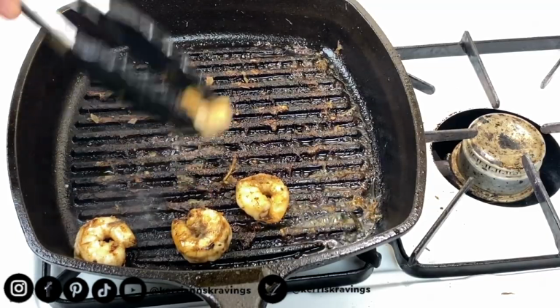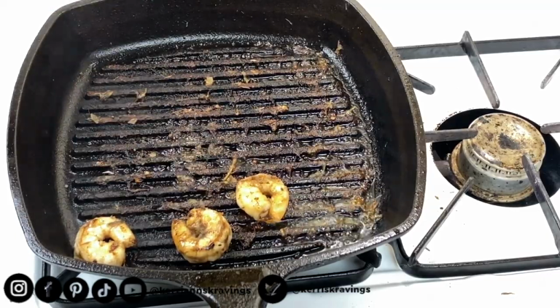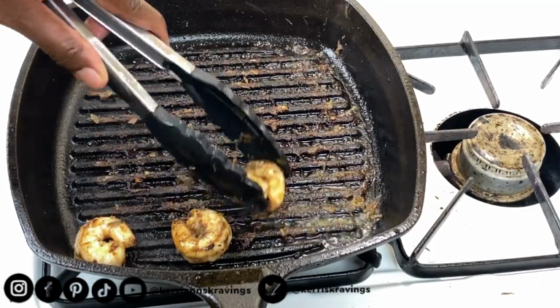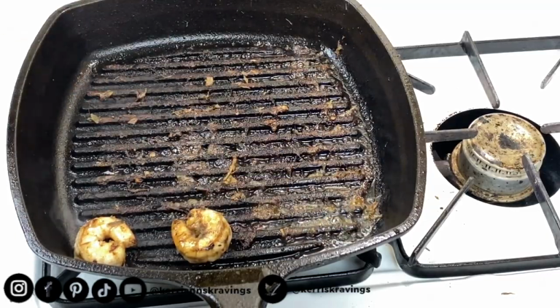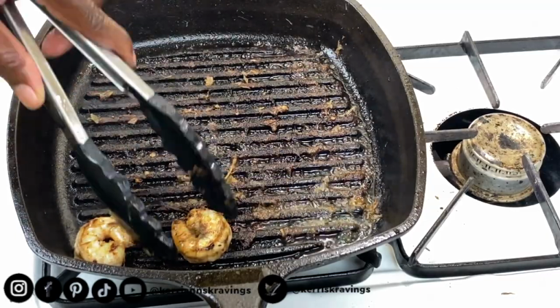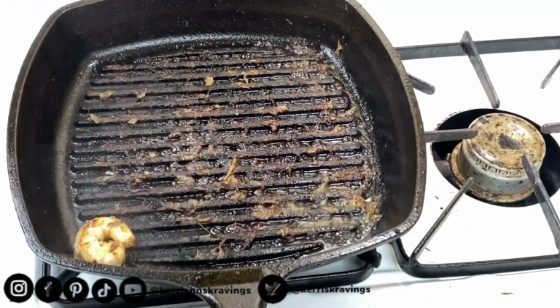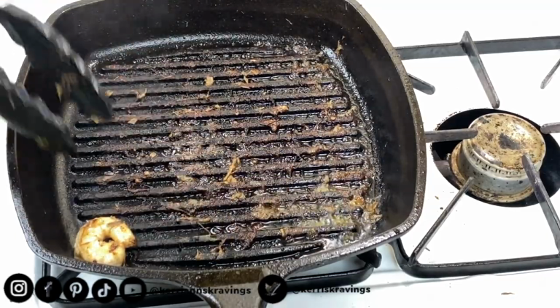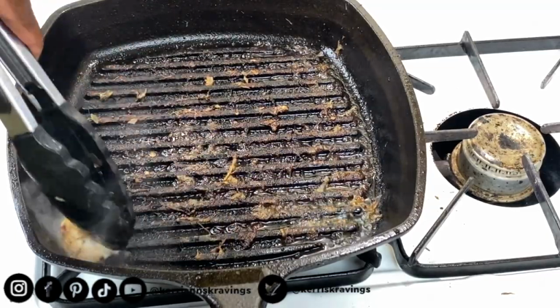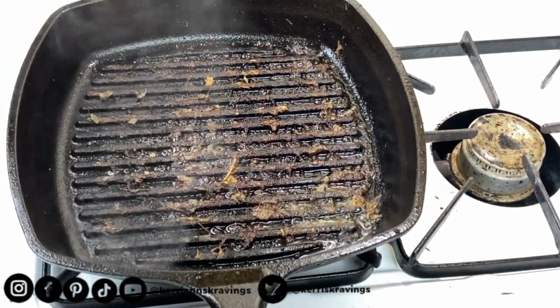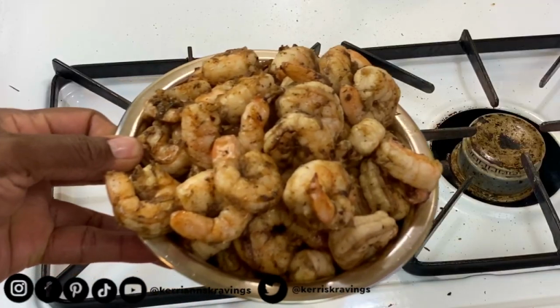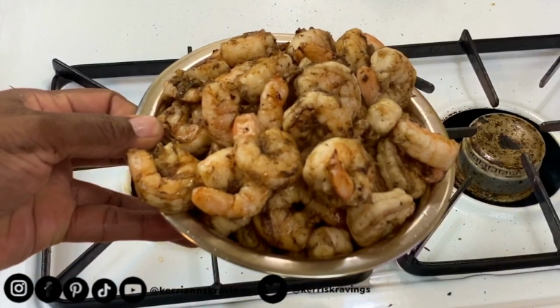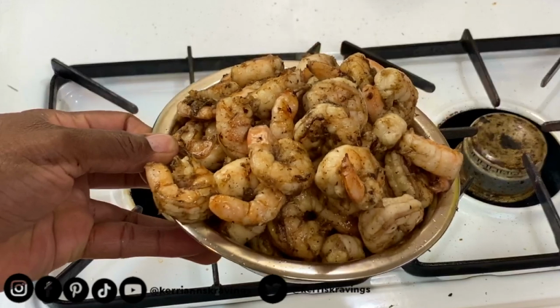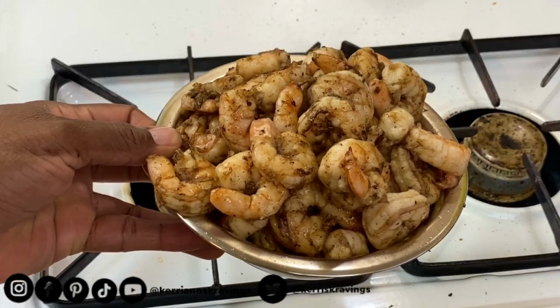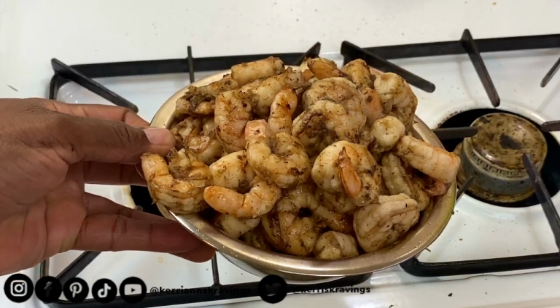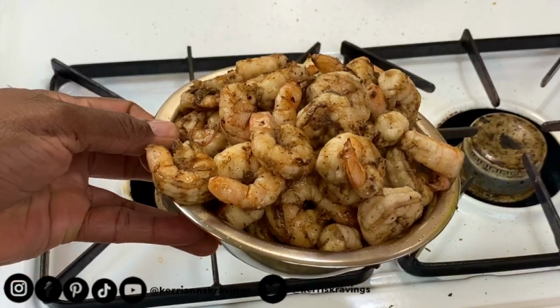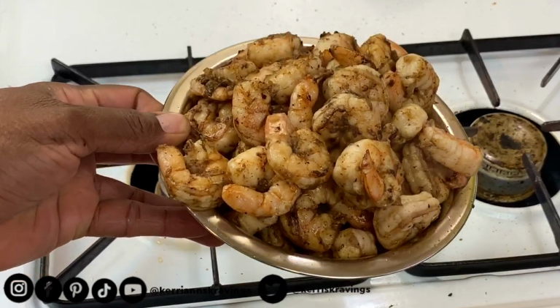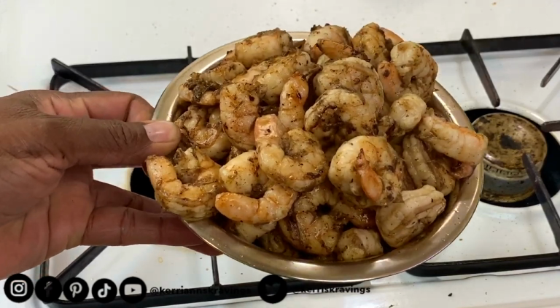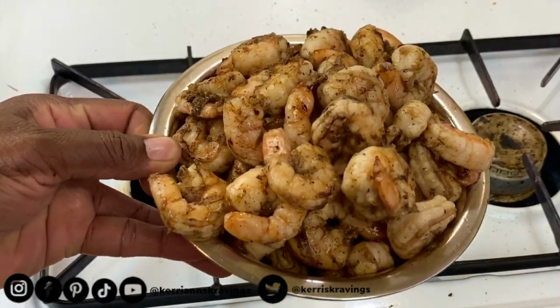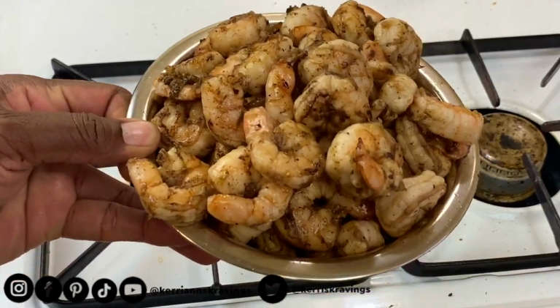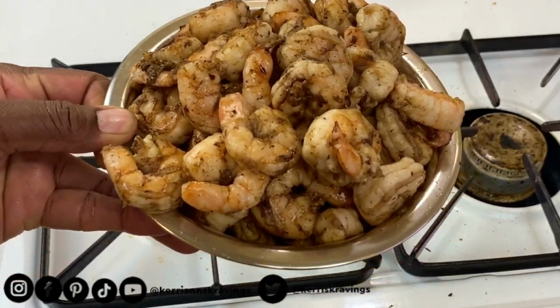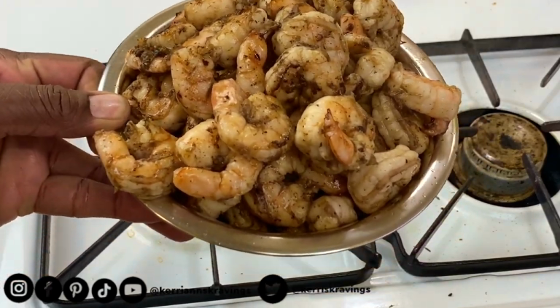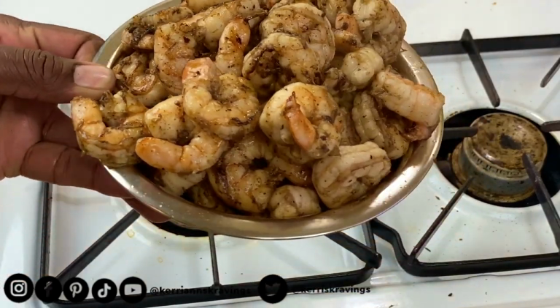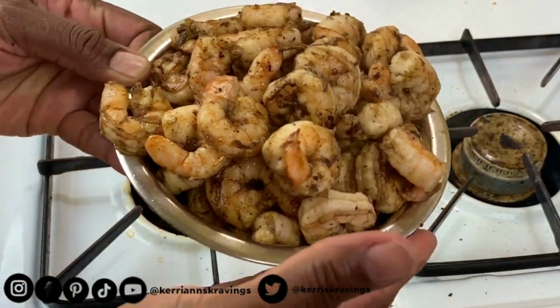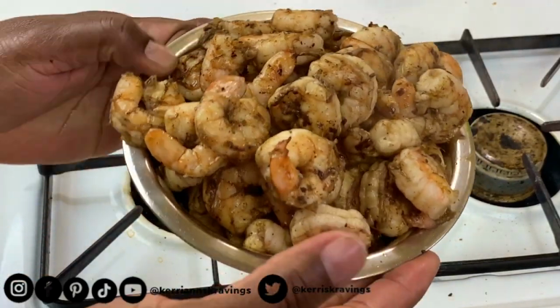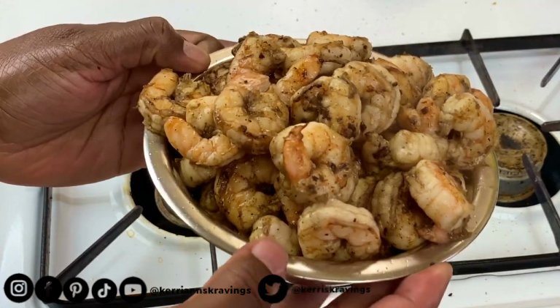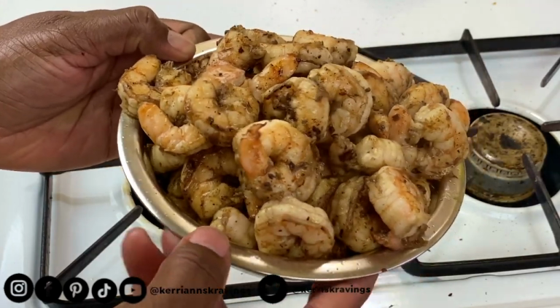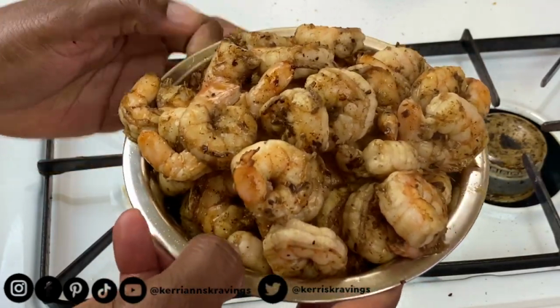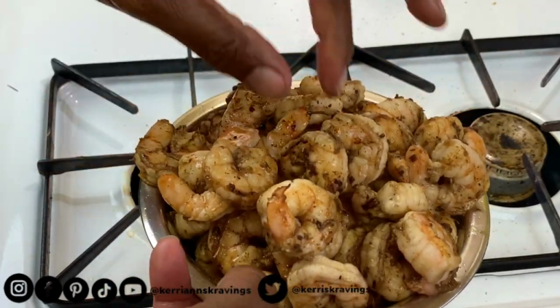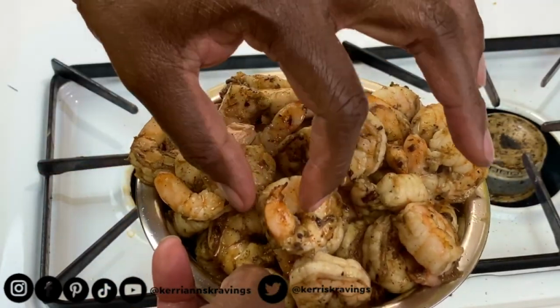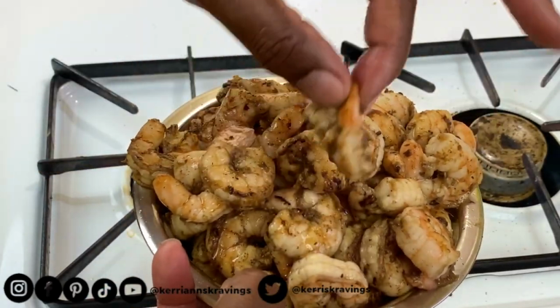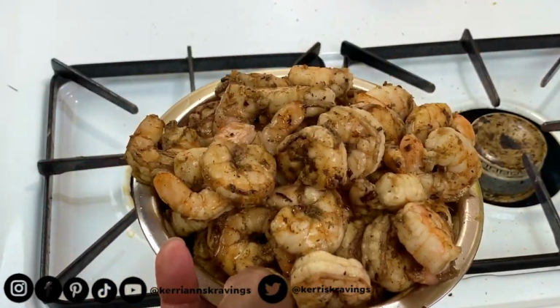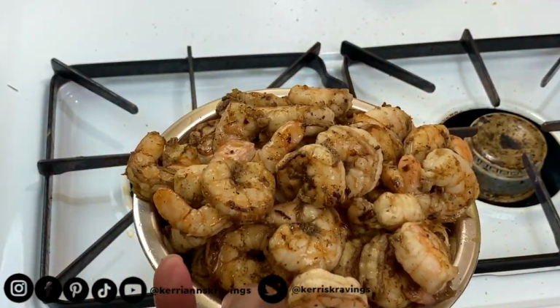Our shrimp is done, so we're going to go ahead and just taste one — you have to taste one! These are so hot right now, but mmm, these are so spicy and so good.